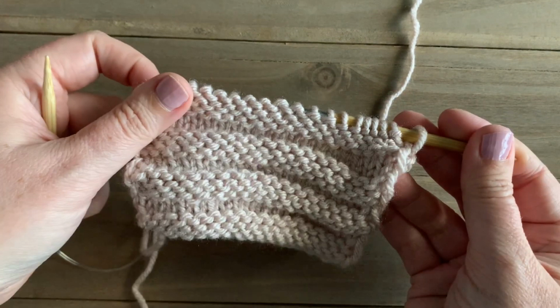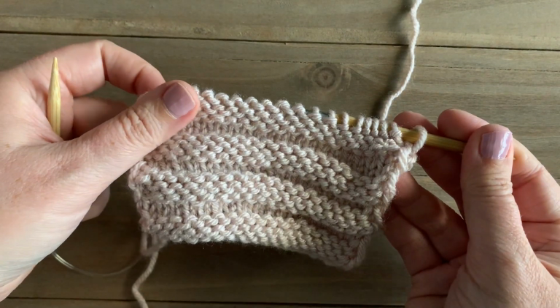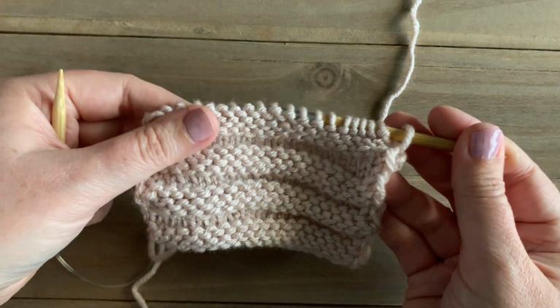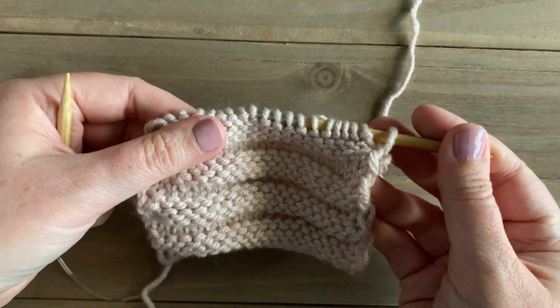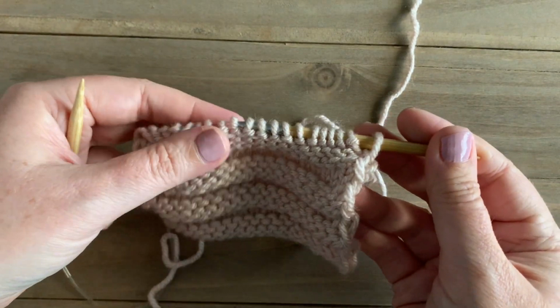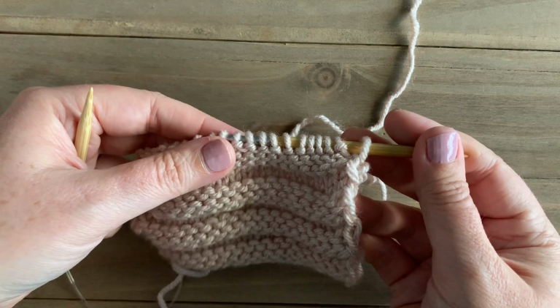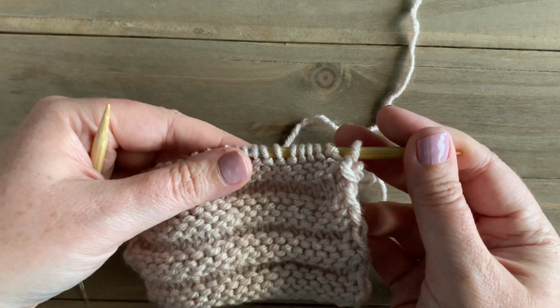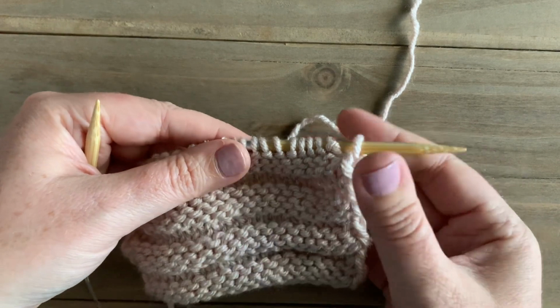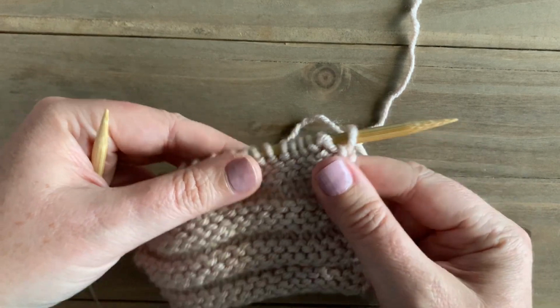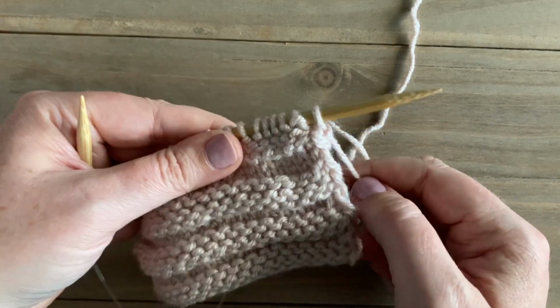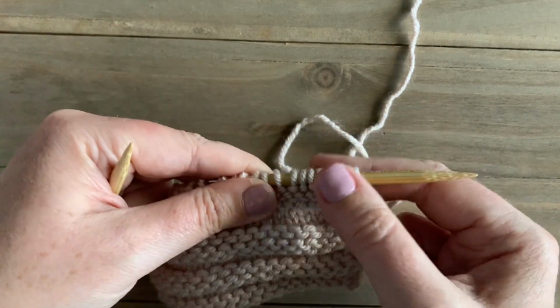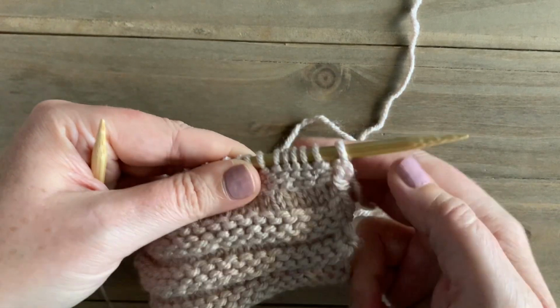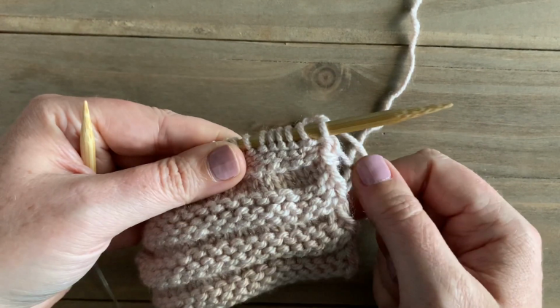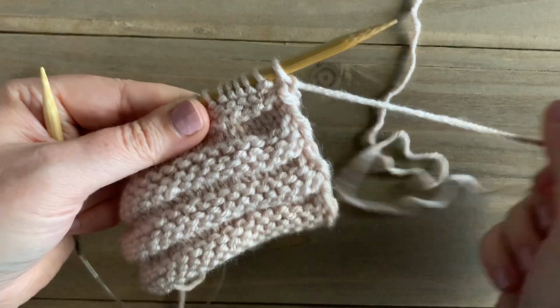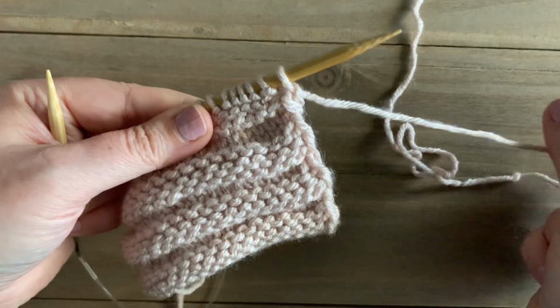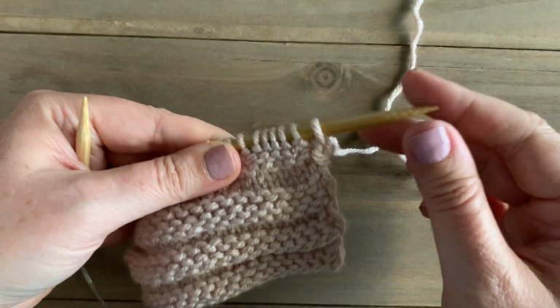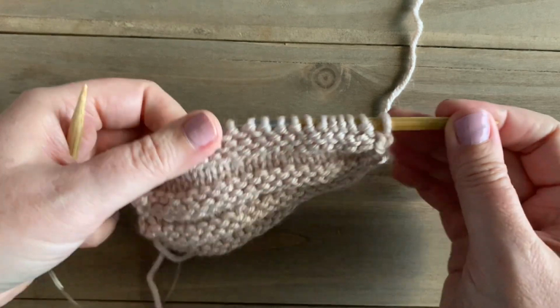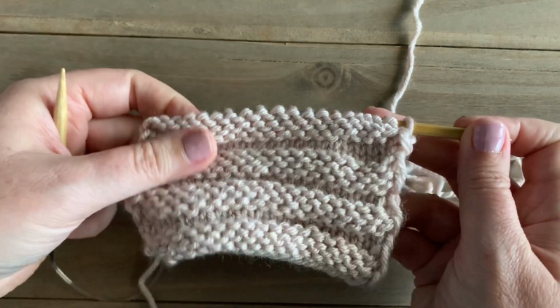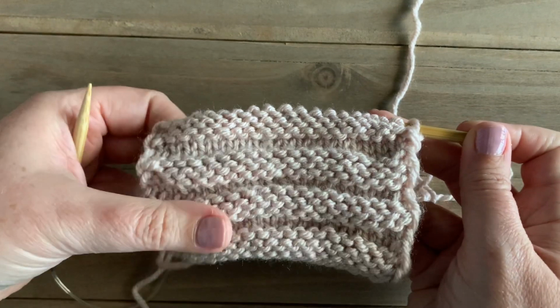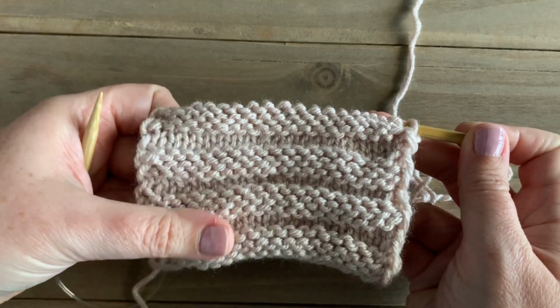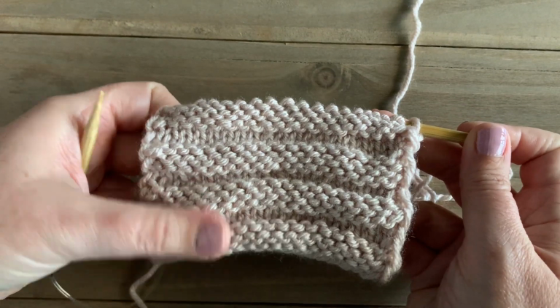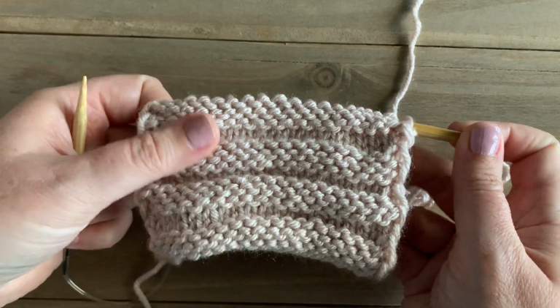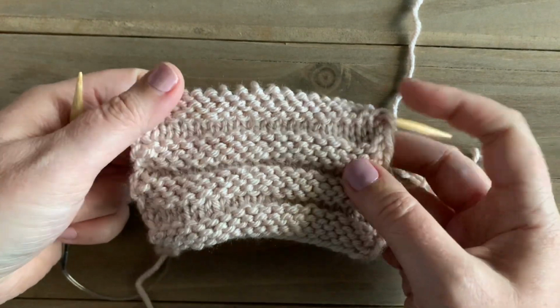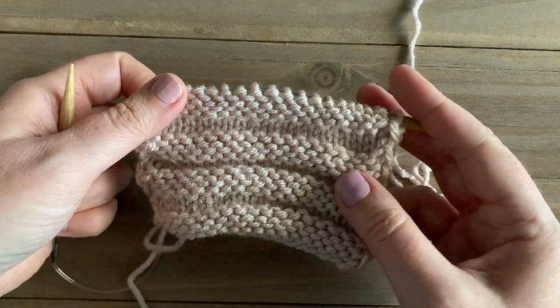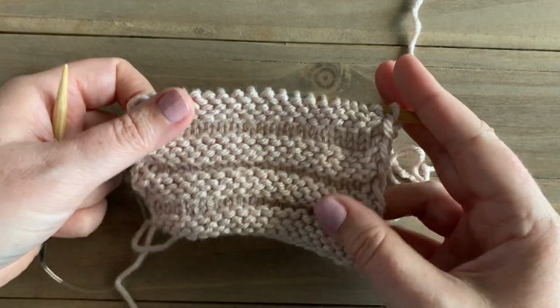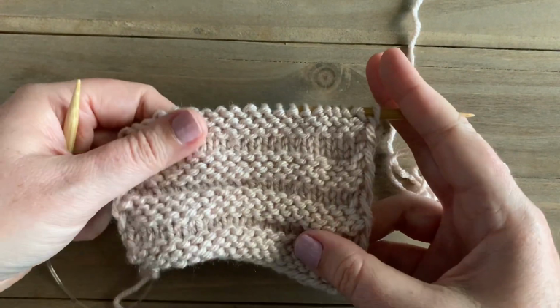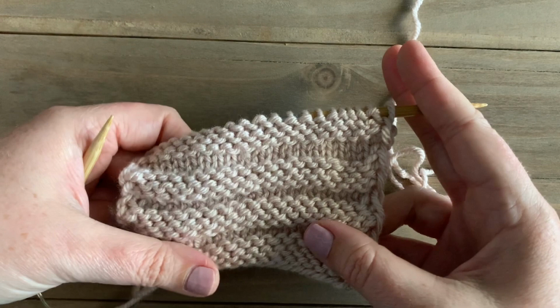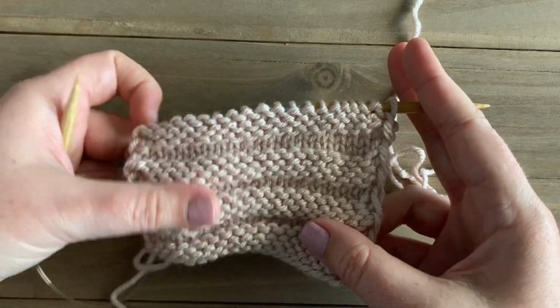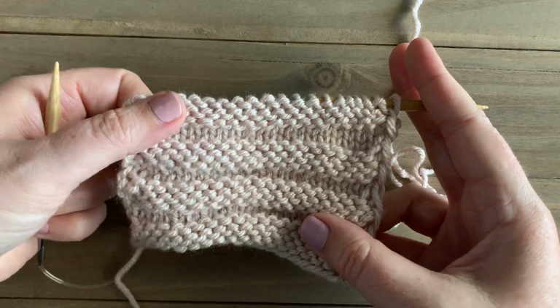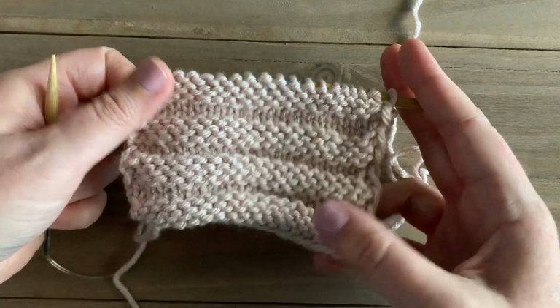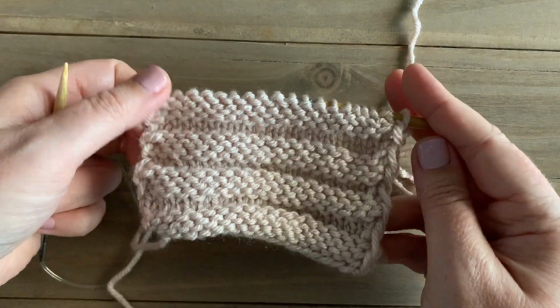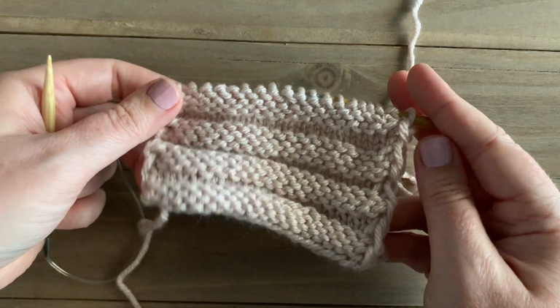If you want to give this stitch a try in a bigger project, feel free to check out my new blanket pattern — it's available for free on my blog, or as a kit with Lion Brand Yarn. I hope that you enjoyed this stitch tutorial. If you want to see more, make sure that you like and subscribe to my channel.